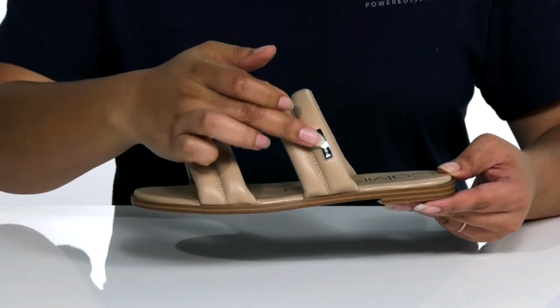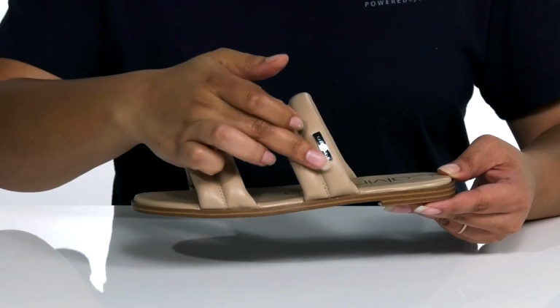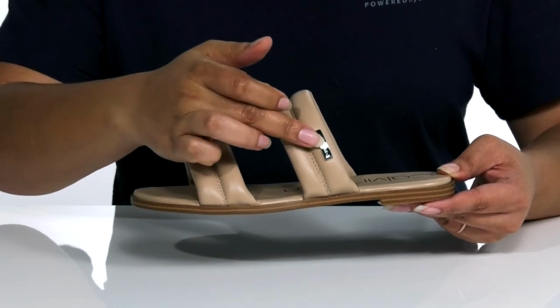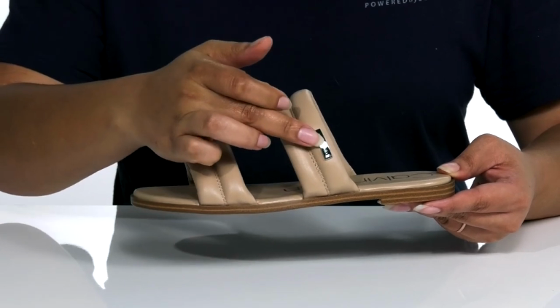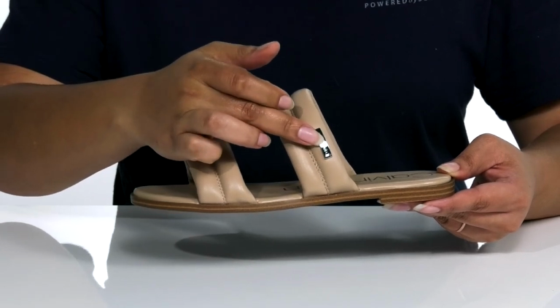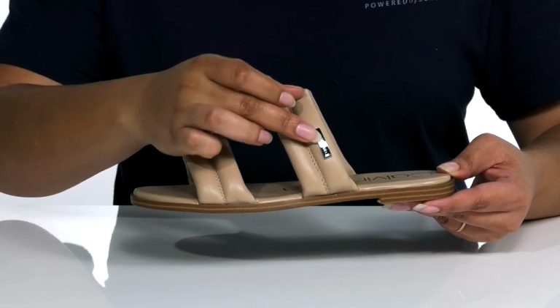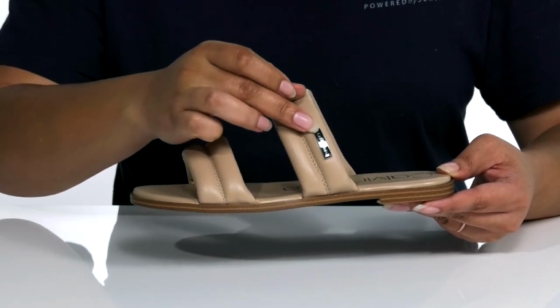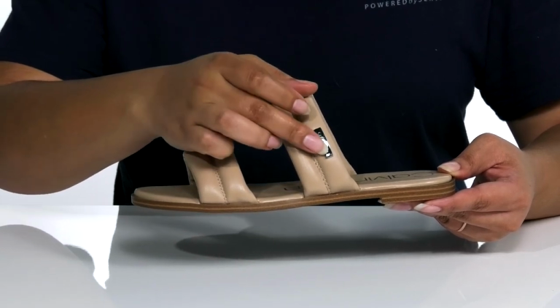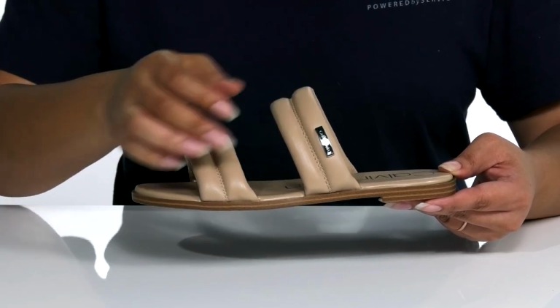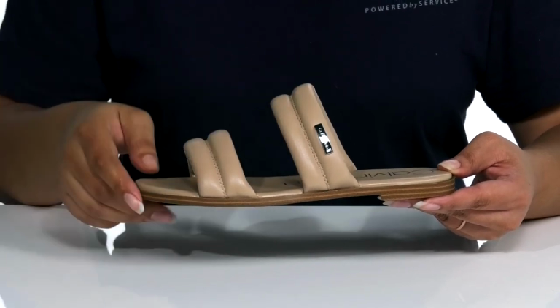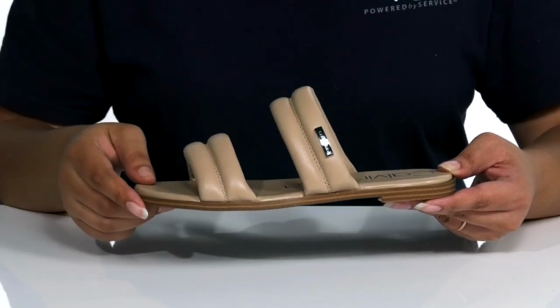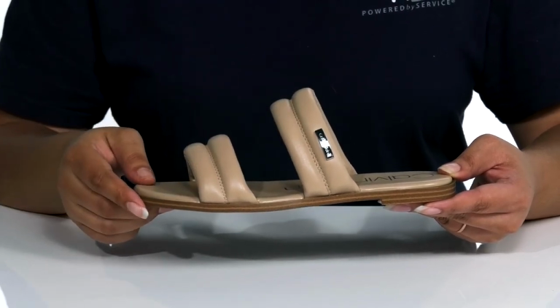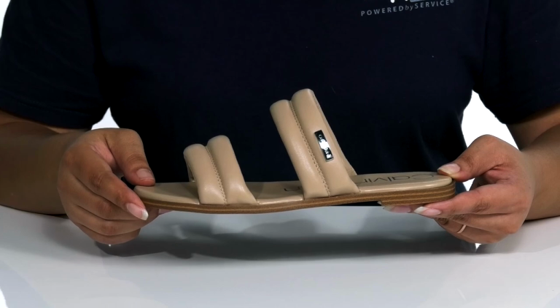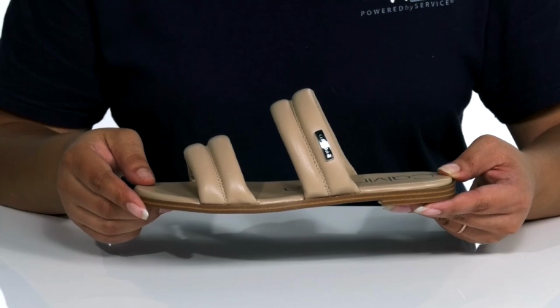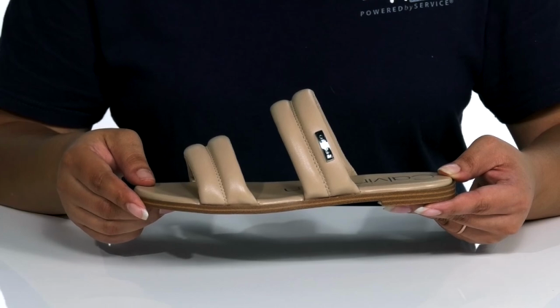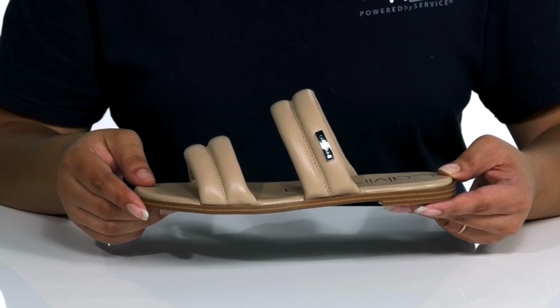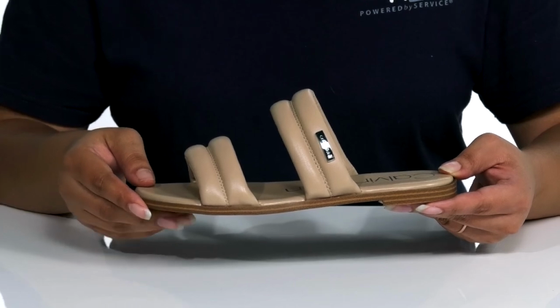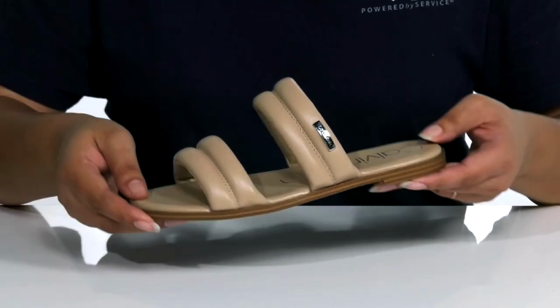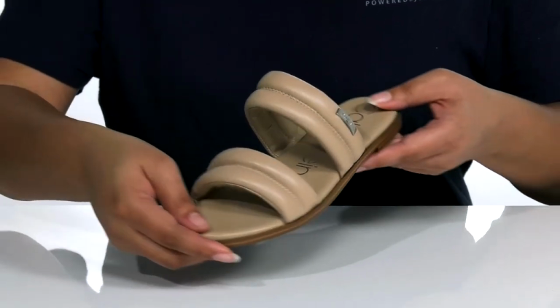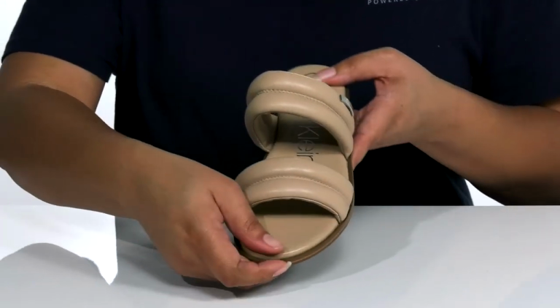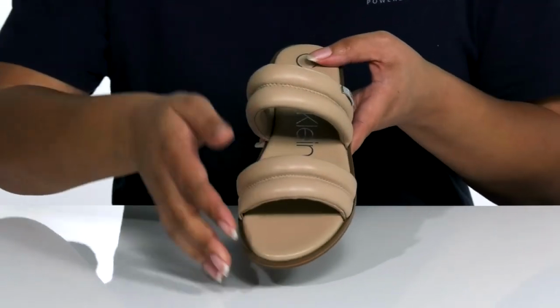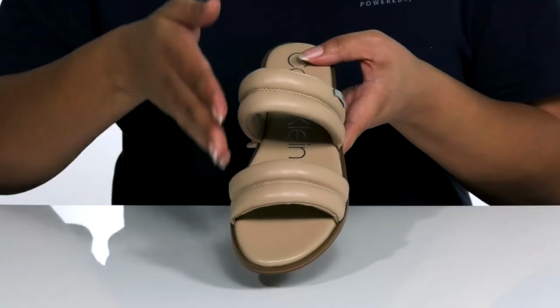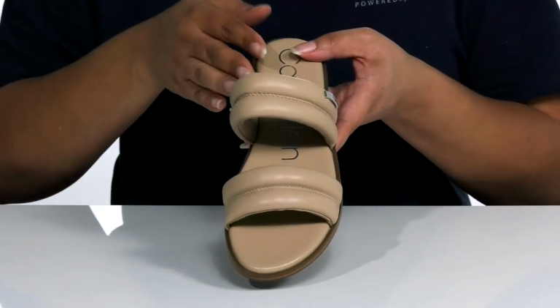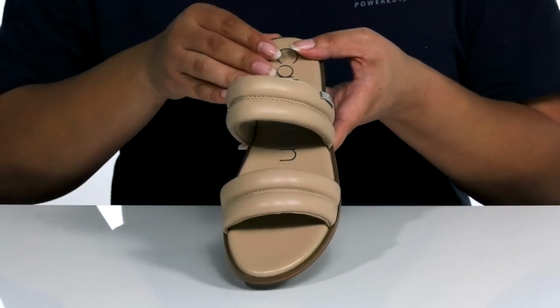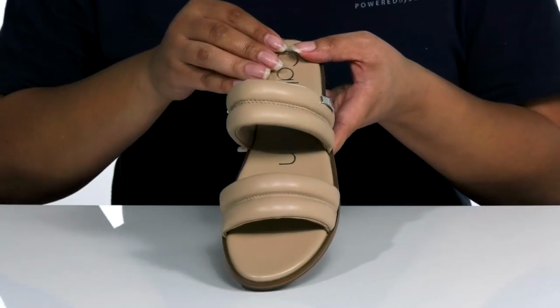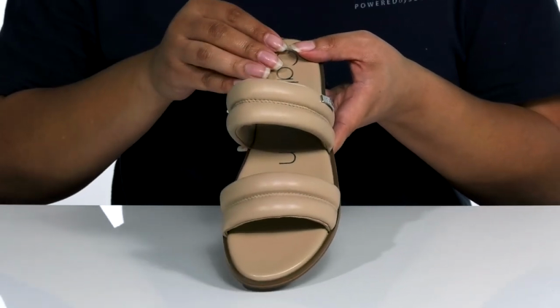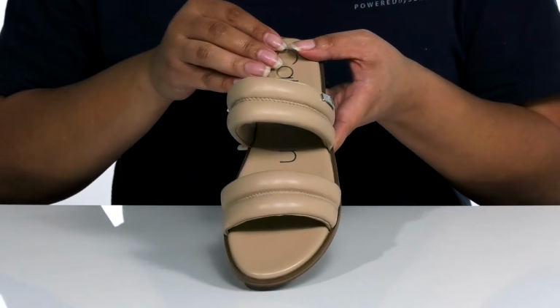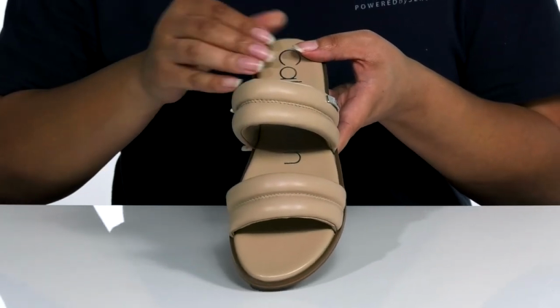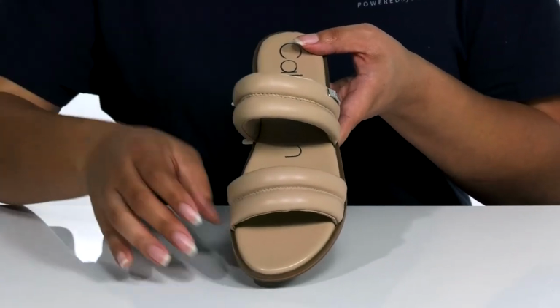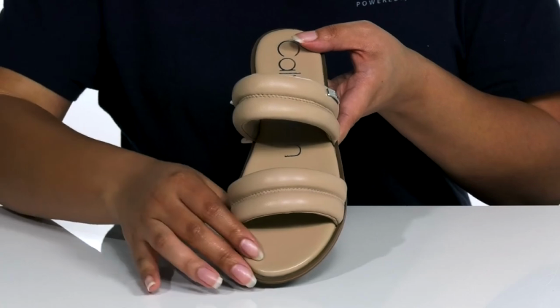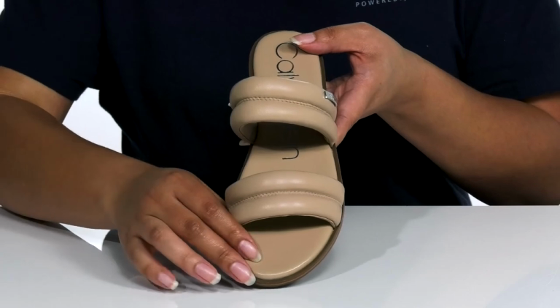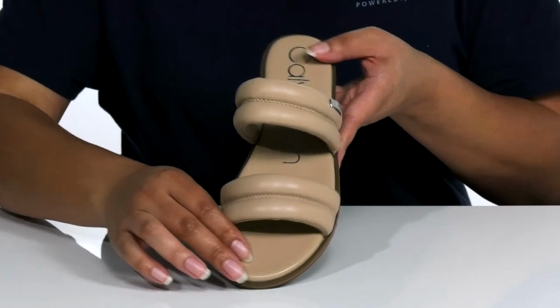There is a metal decal with the Calvin Klein logo printed on the heel for added style, and the shoes will pair well with some blue jean shorts and your favorite blouse.